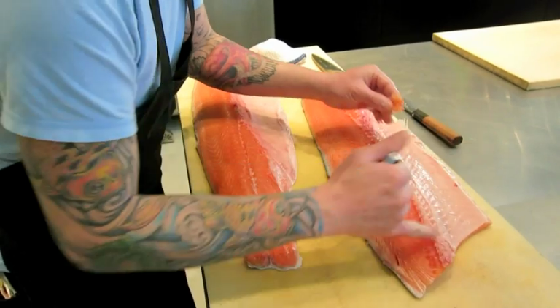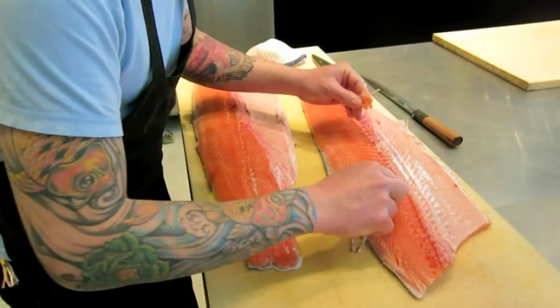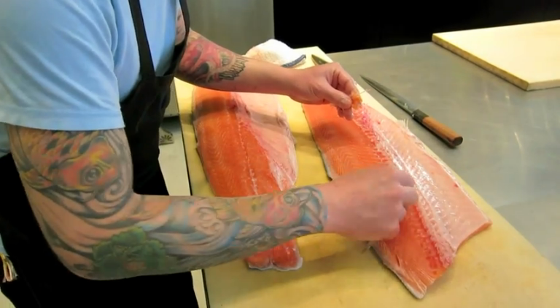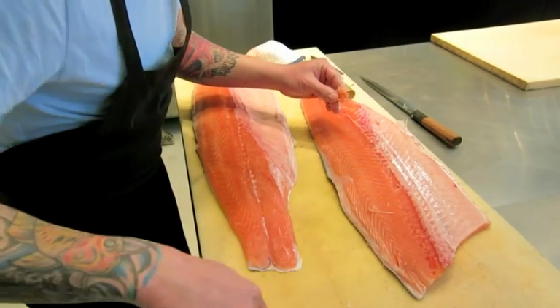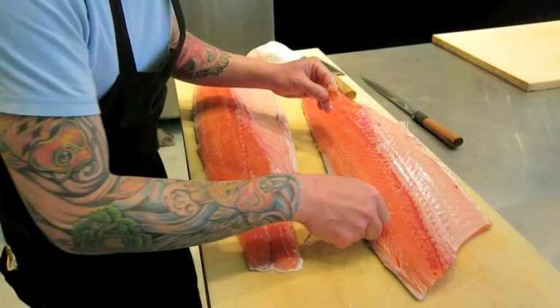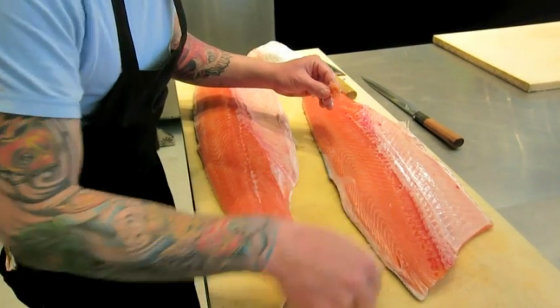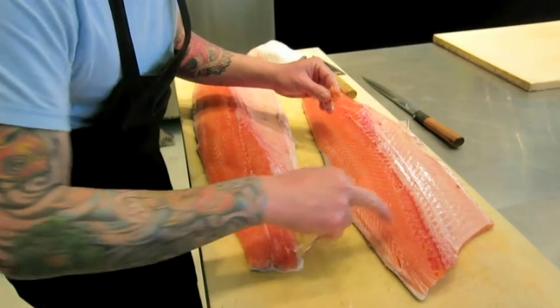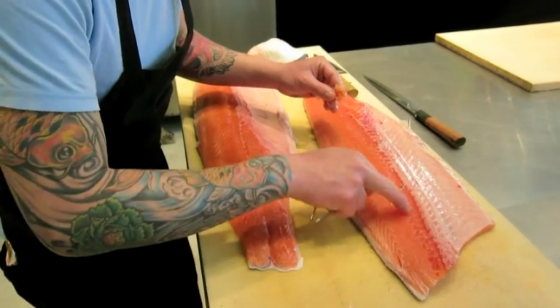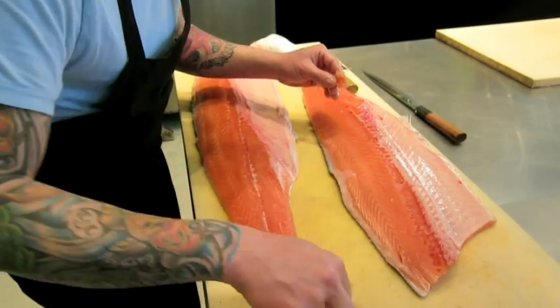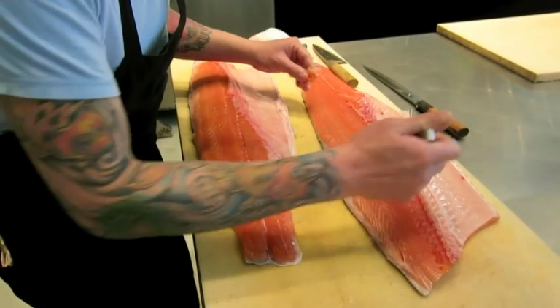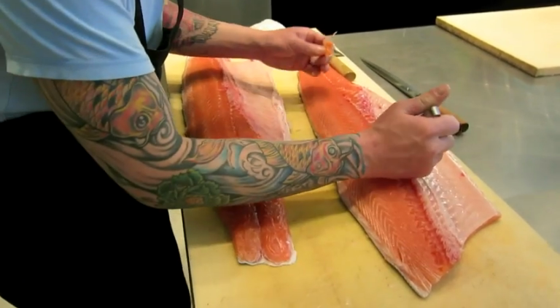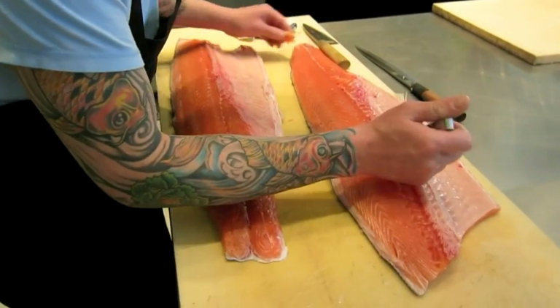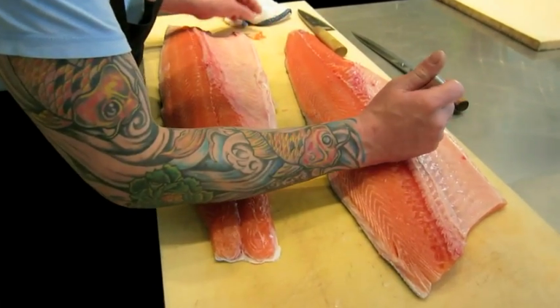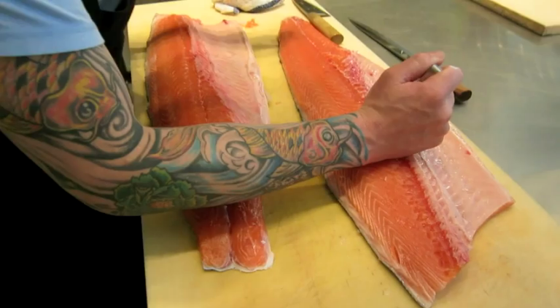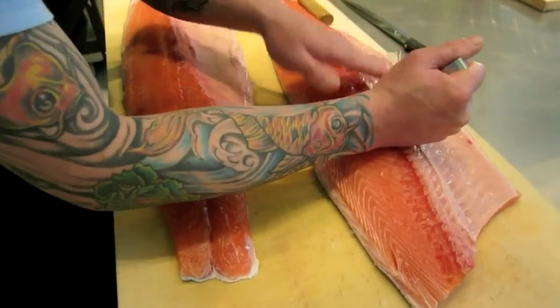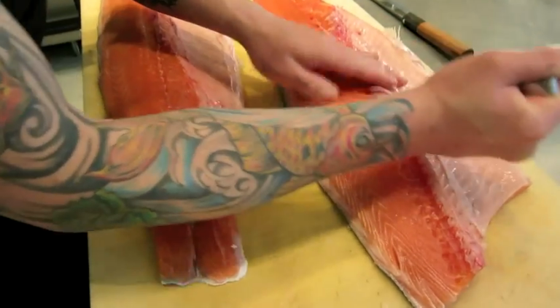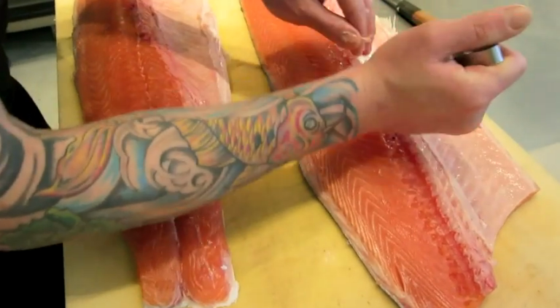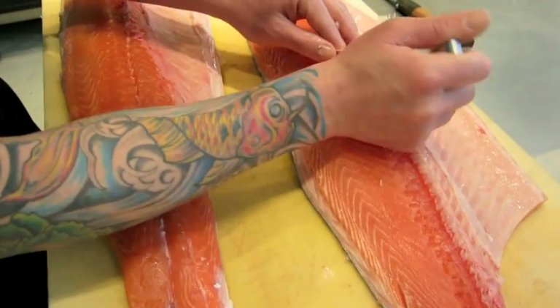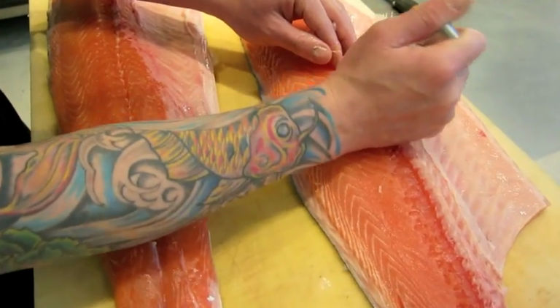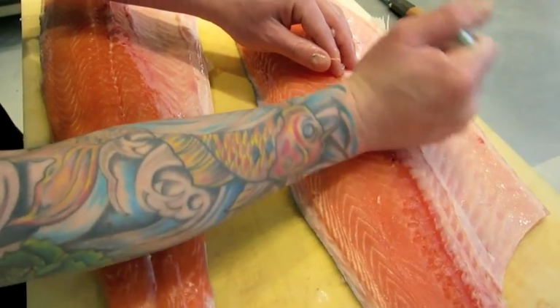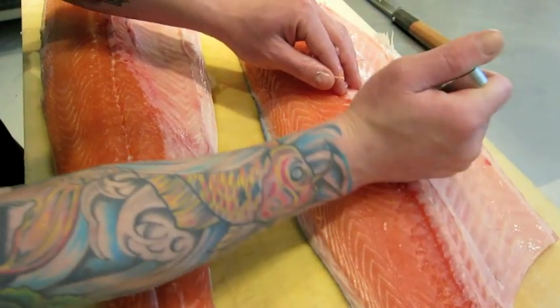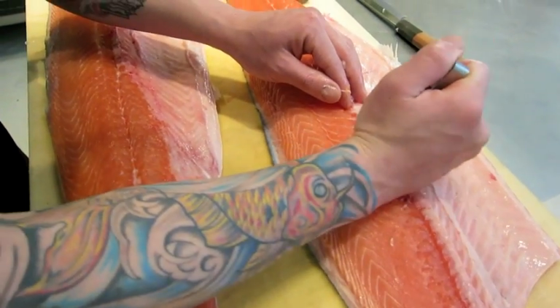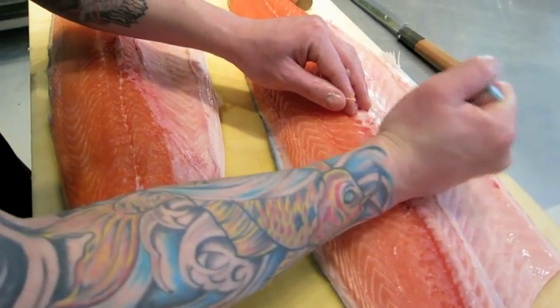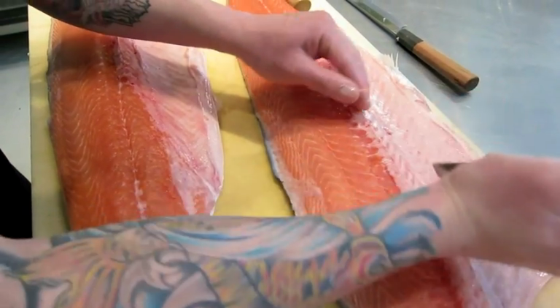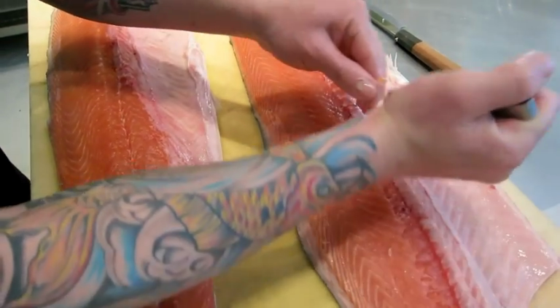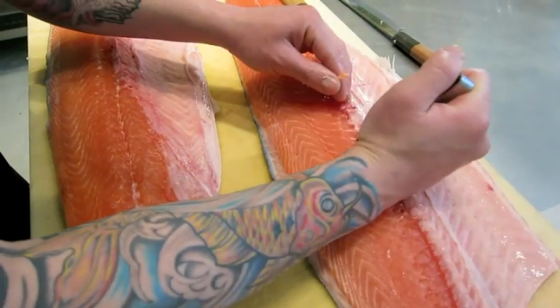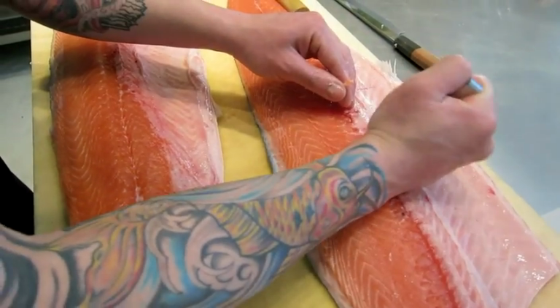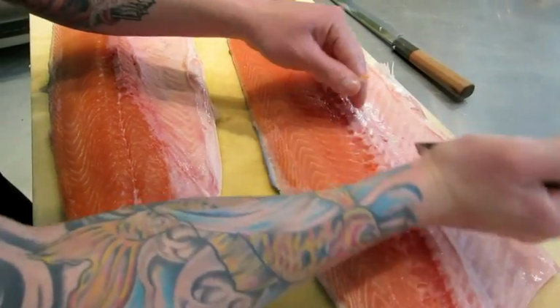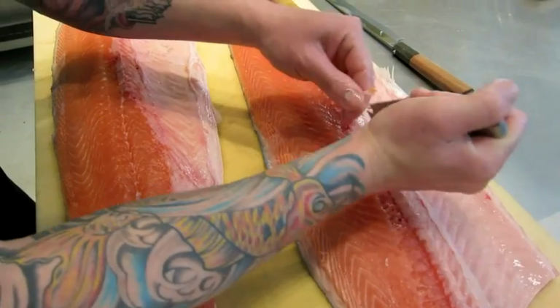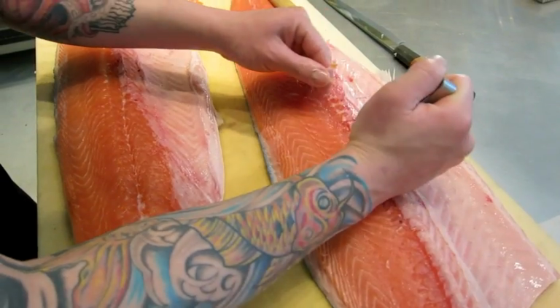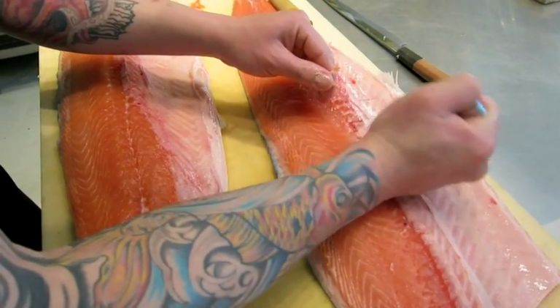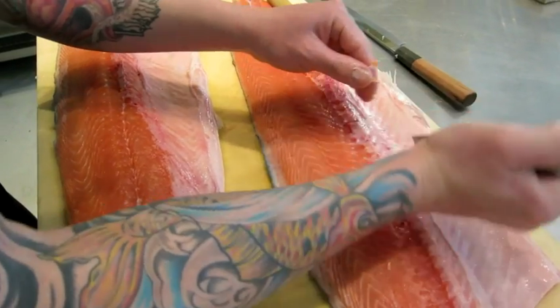If you go in too deep, you will break this part of the fish and it's not good.